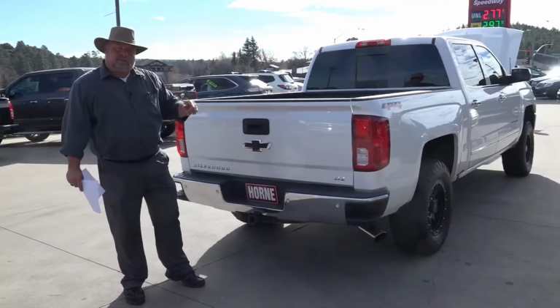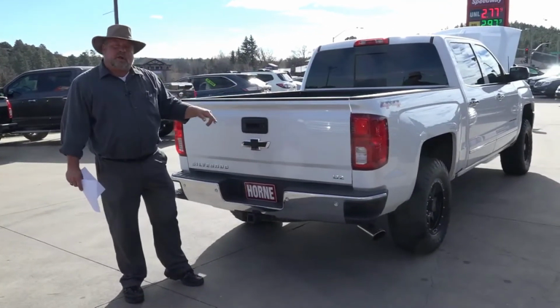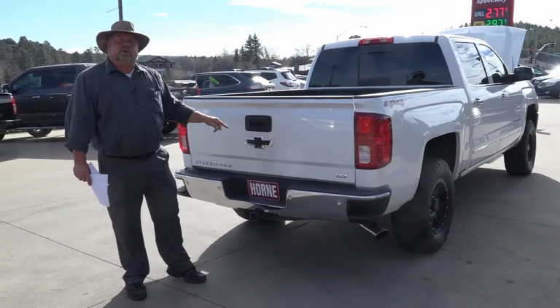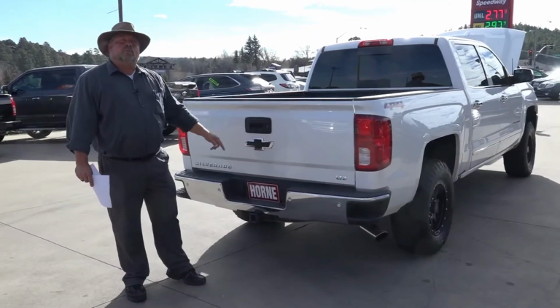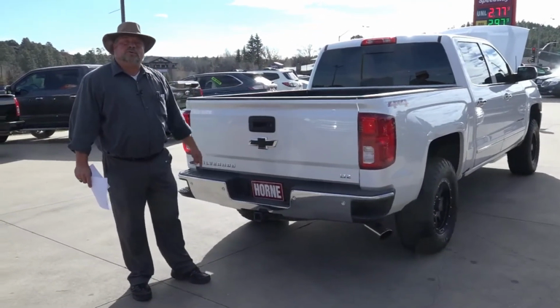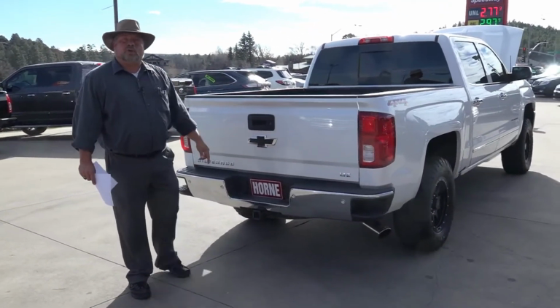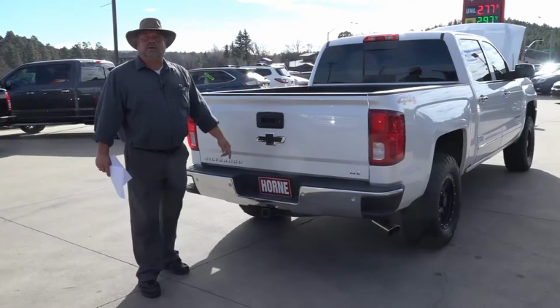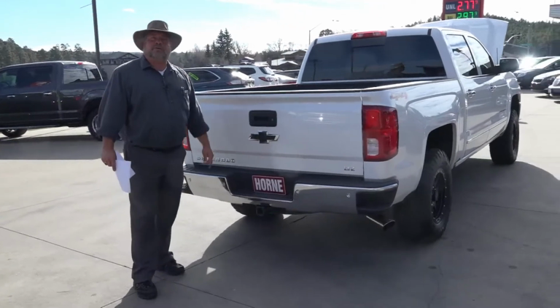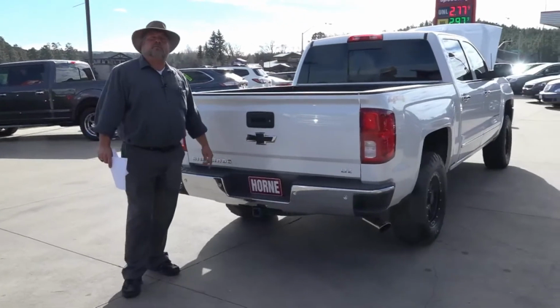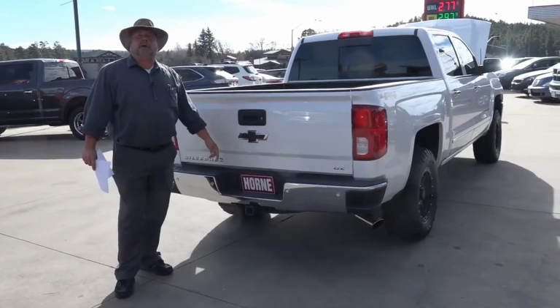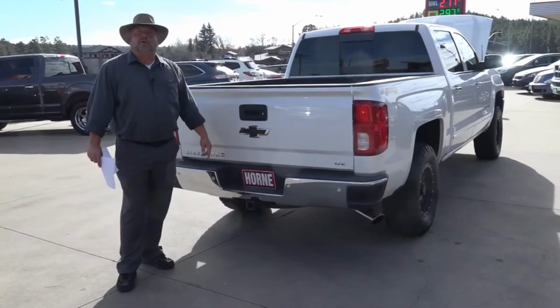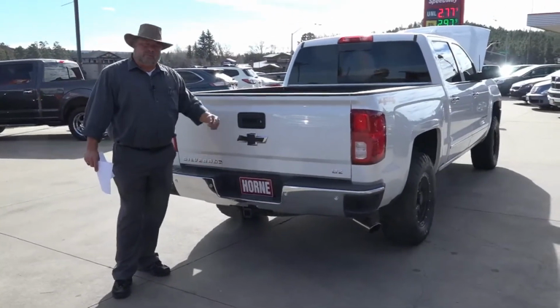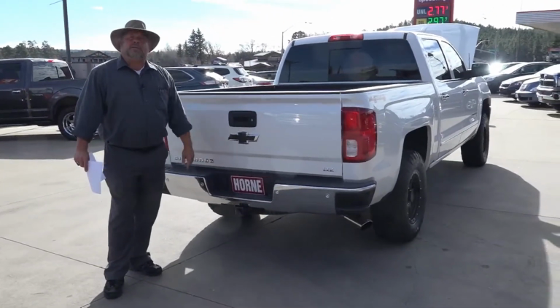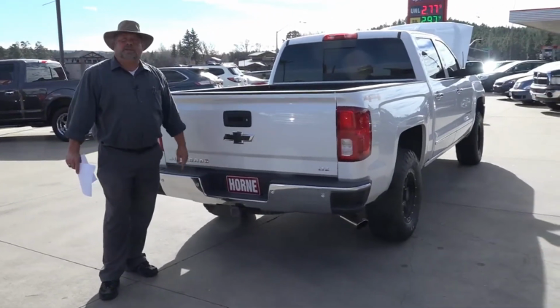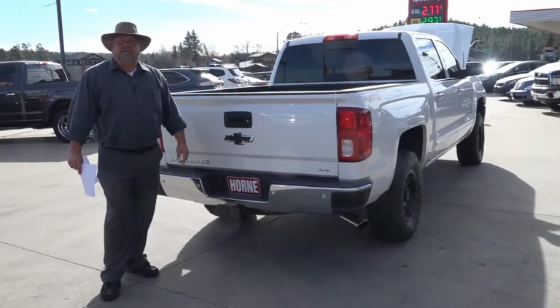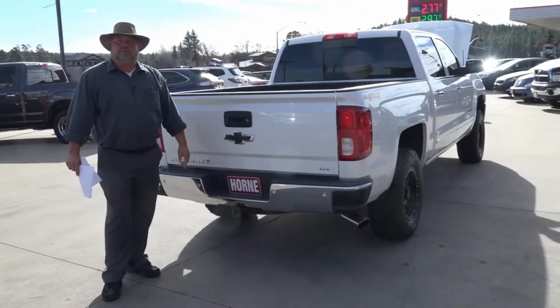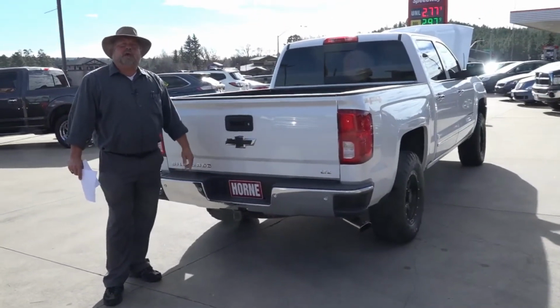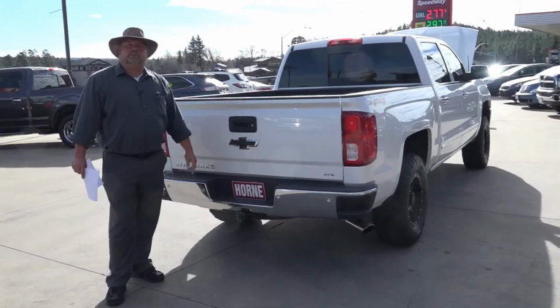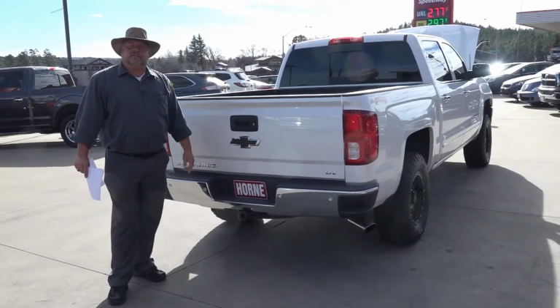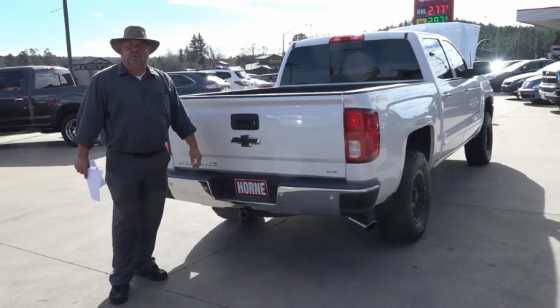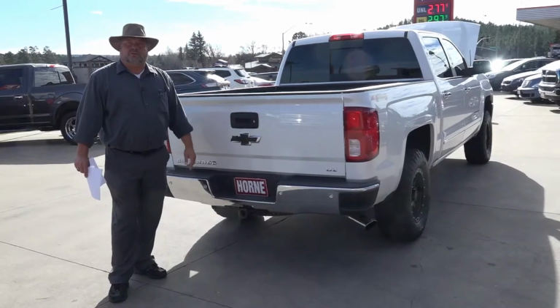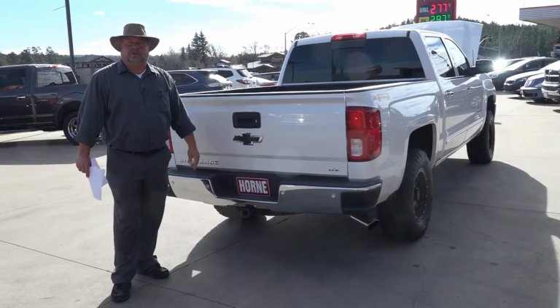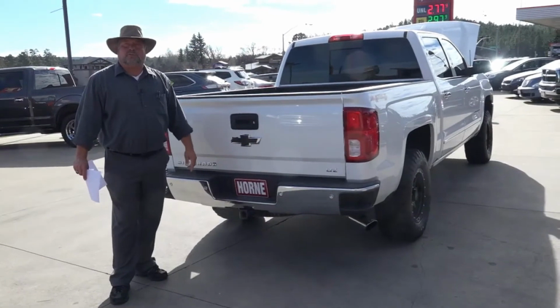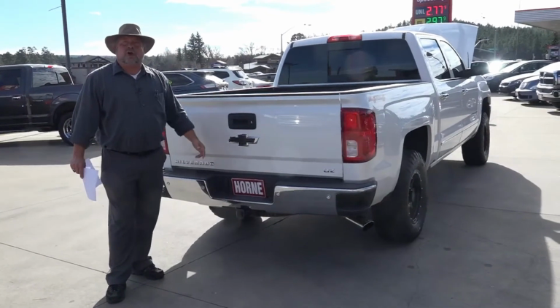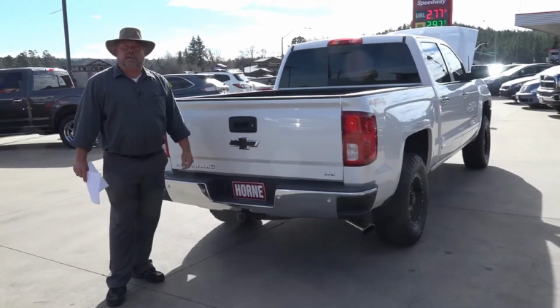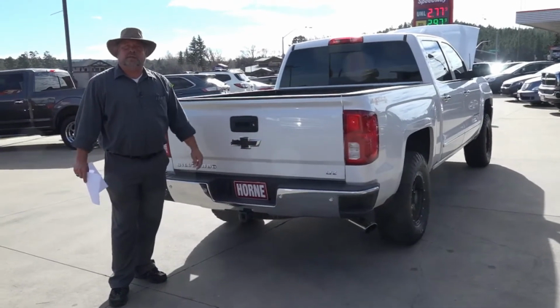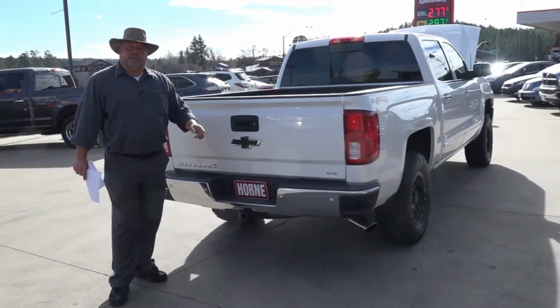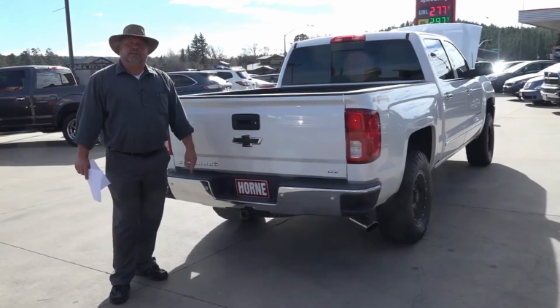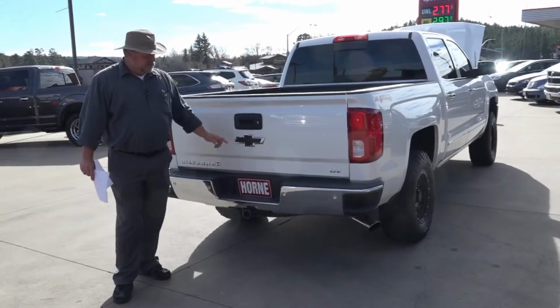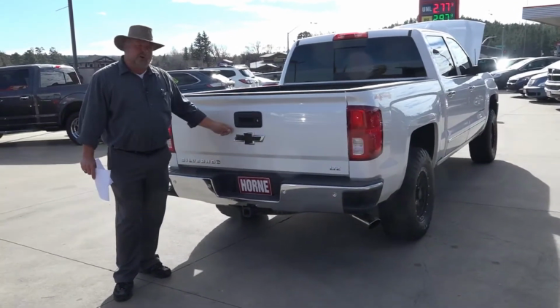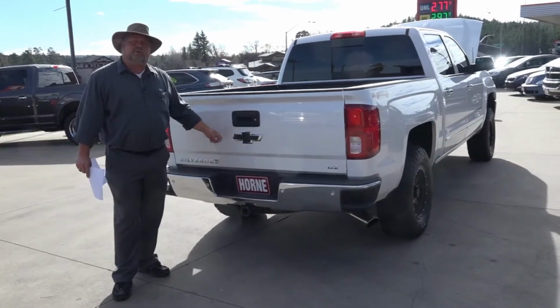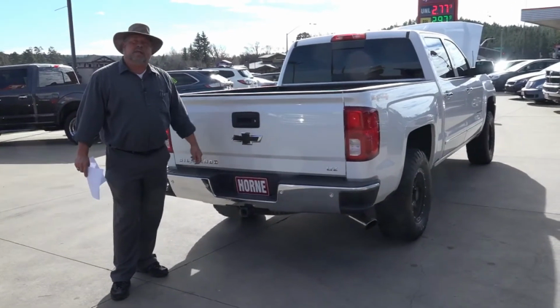This truck is at Horn Motors in Show Low, 1700 South White Mountain Road. My name's Rich. Cell phone: 928-242-2093. Call or text me. Come see me — you can drive this home today.